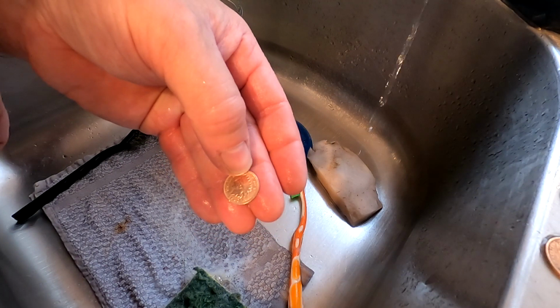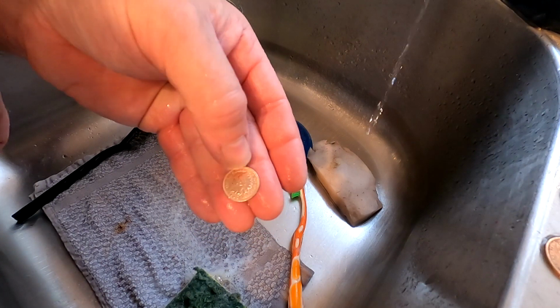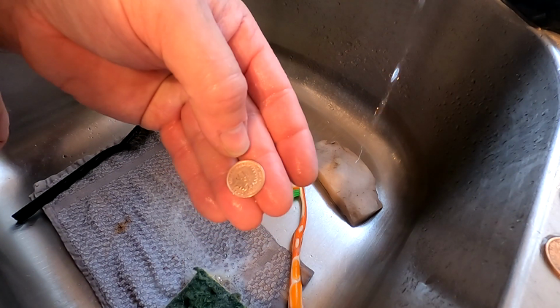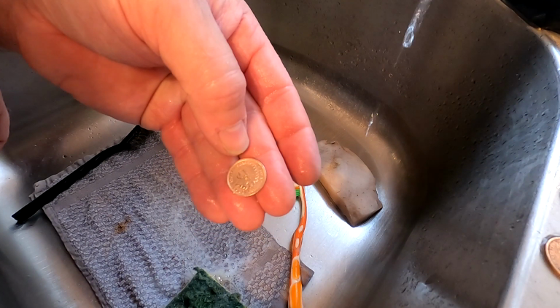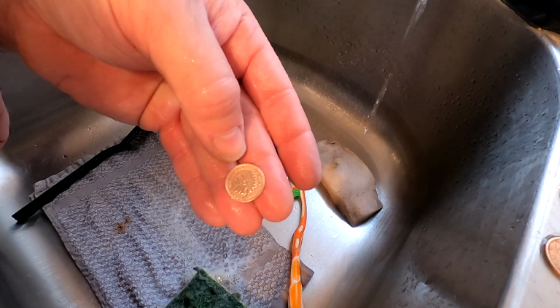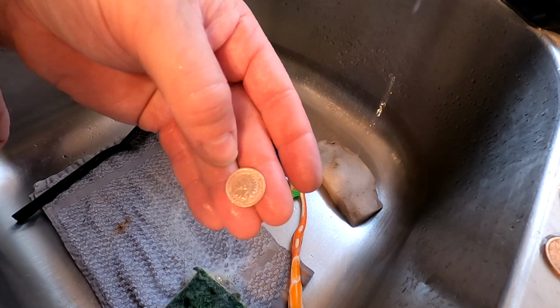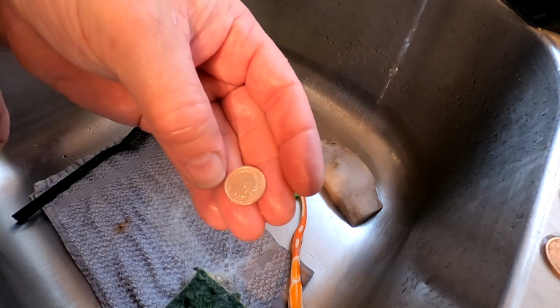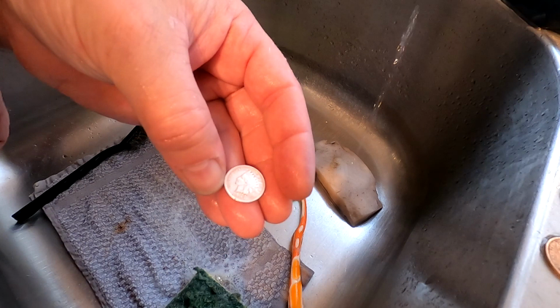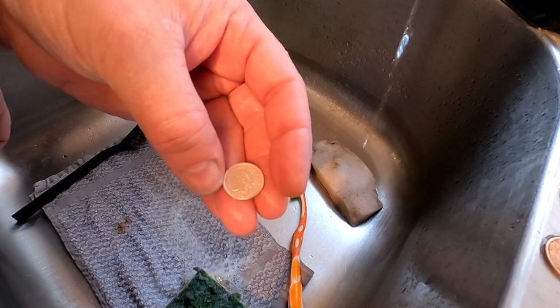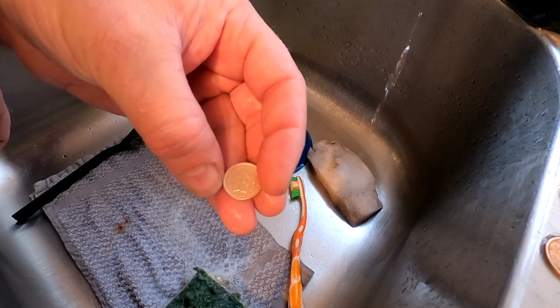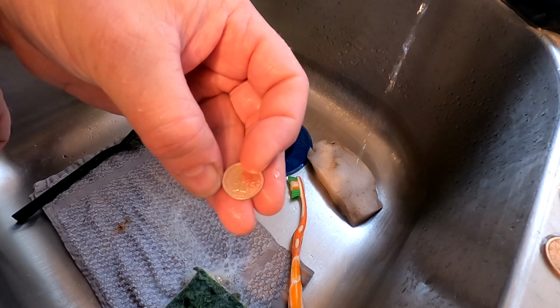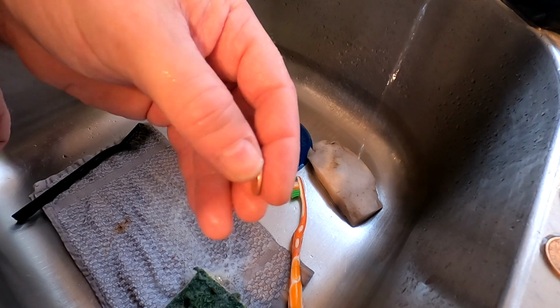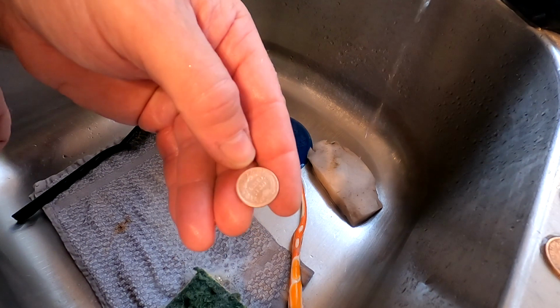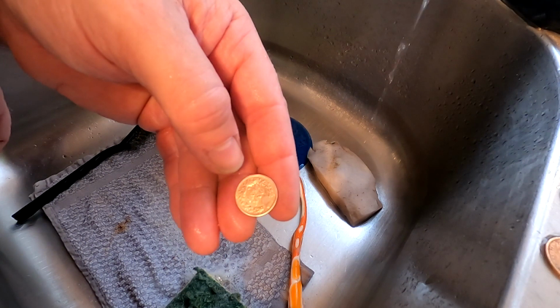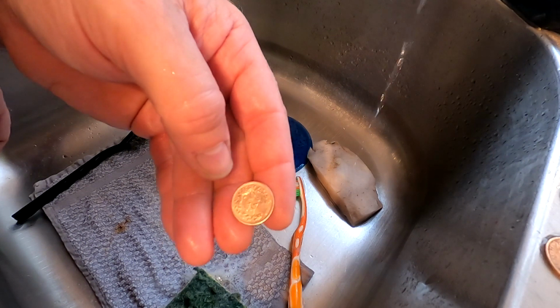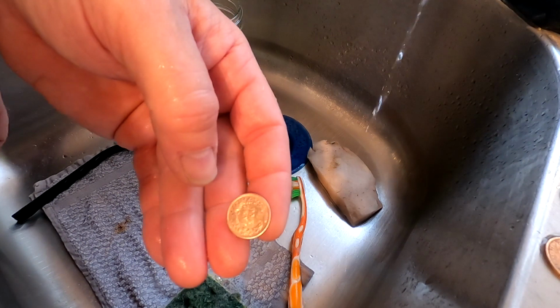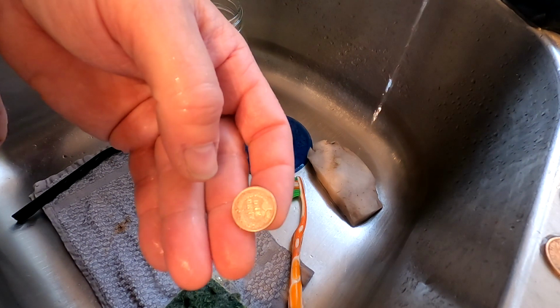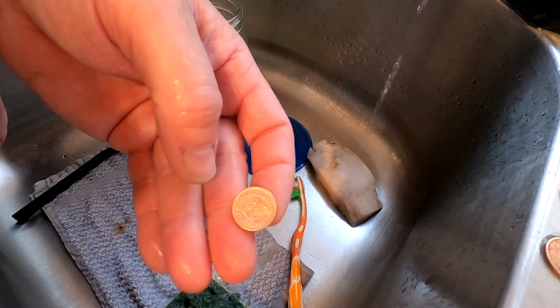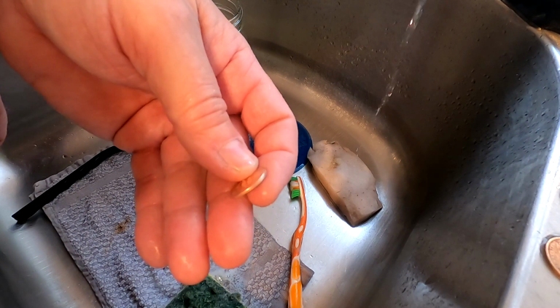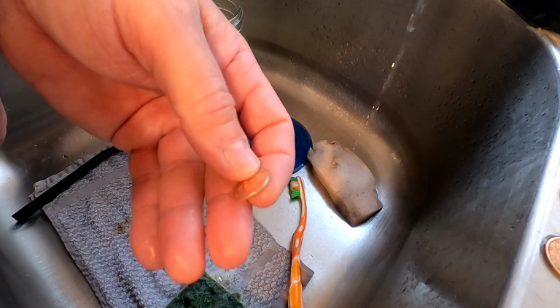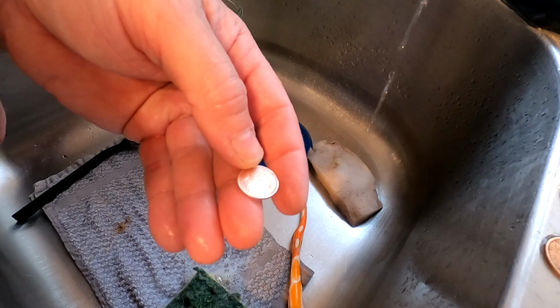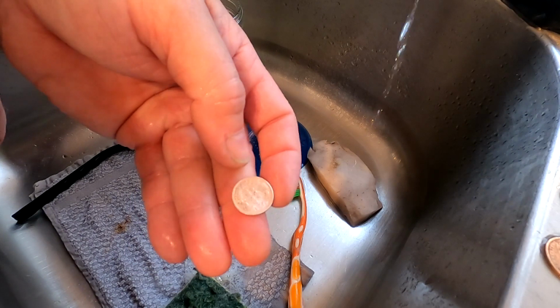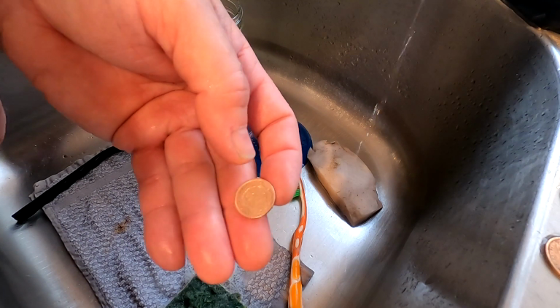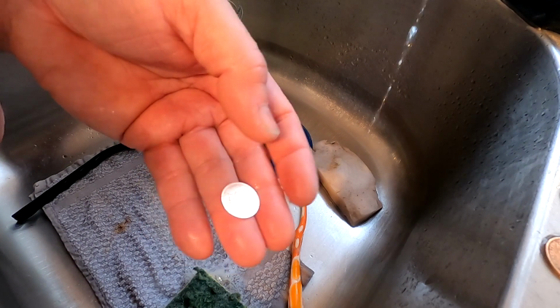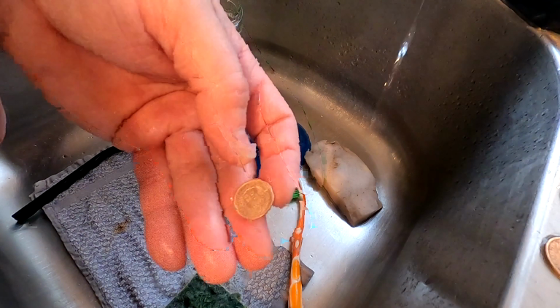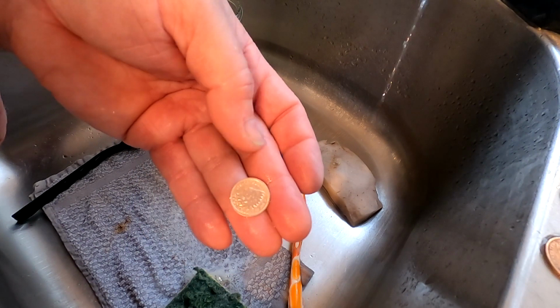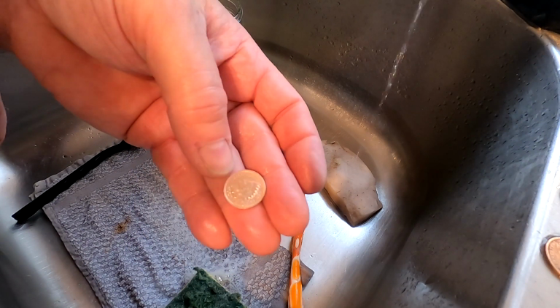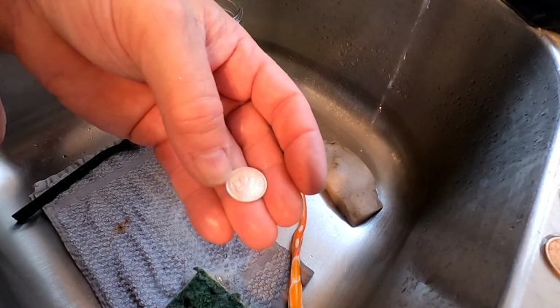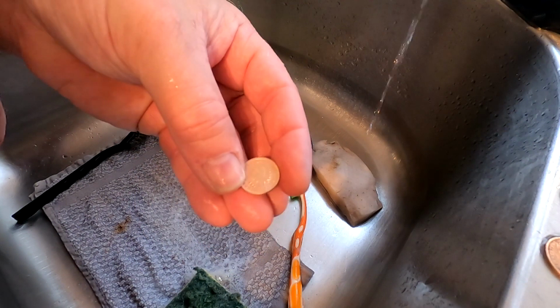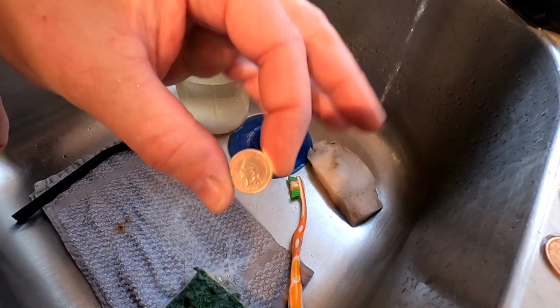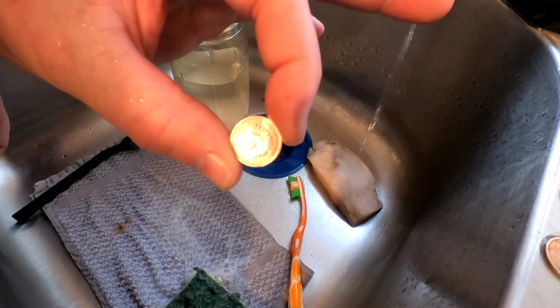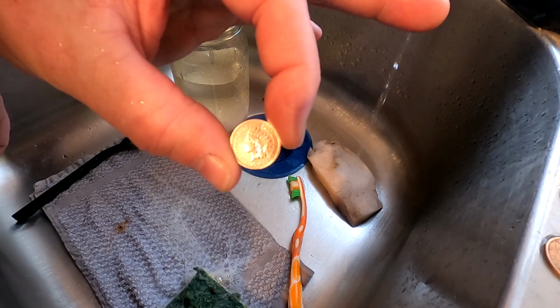There's a little dent up there — it looks like it got whacked. There is a little crease where it's bent. But that's an Indian that was in the ground for about a hundred years, and it looks like it's uncirculated.